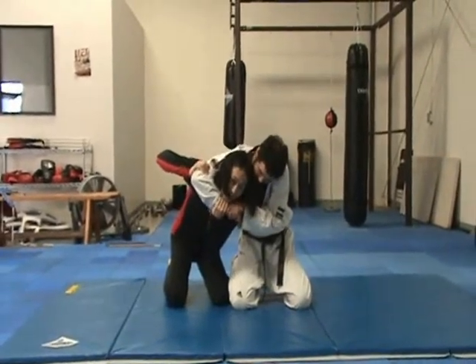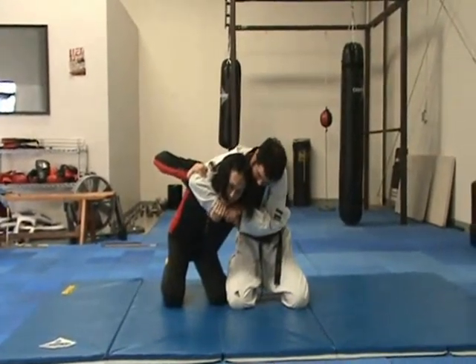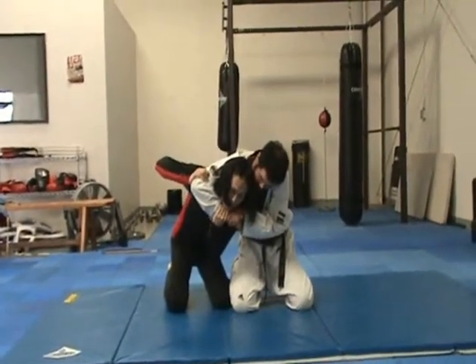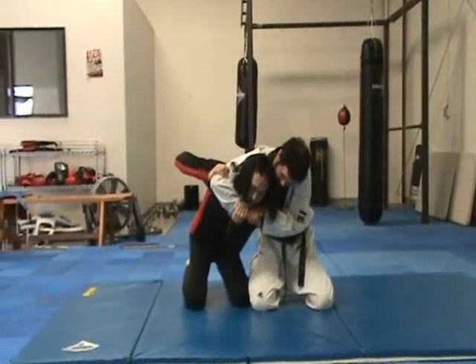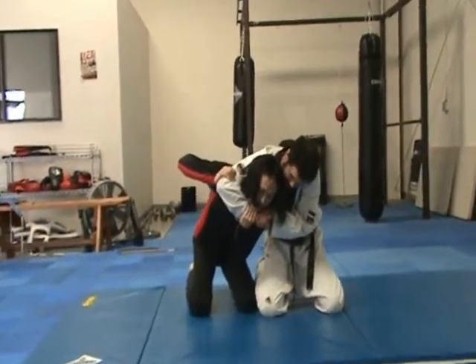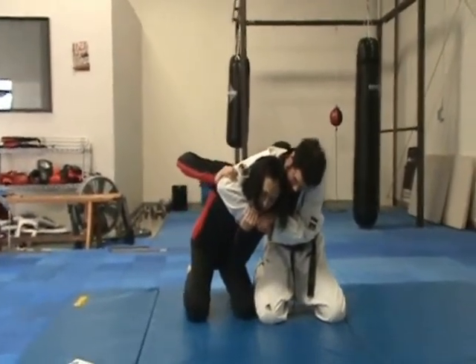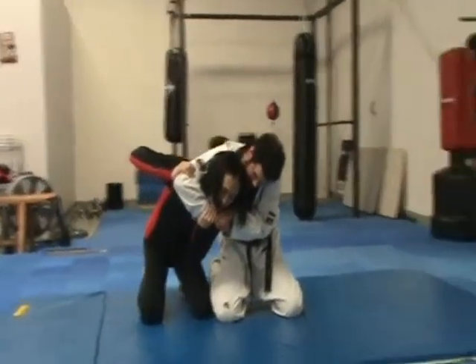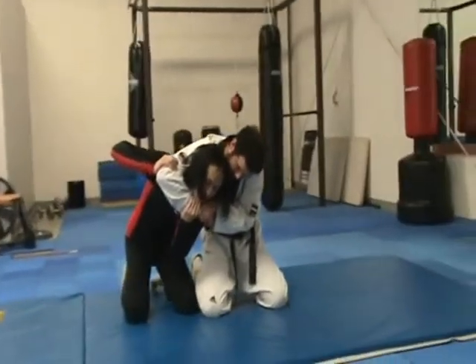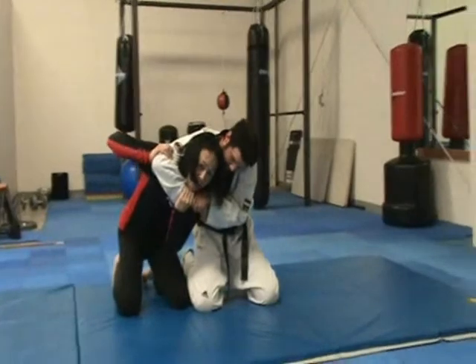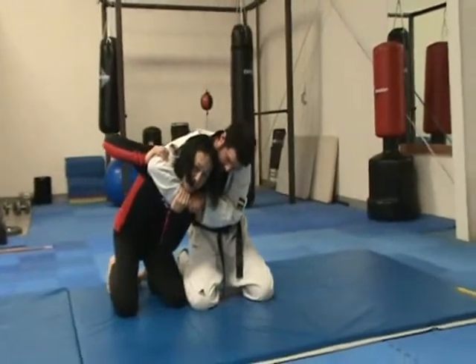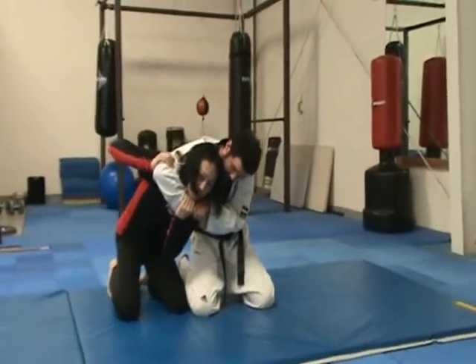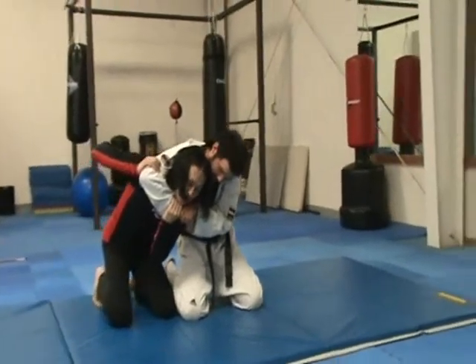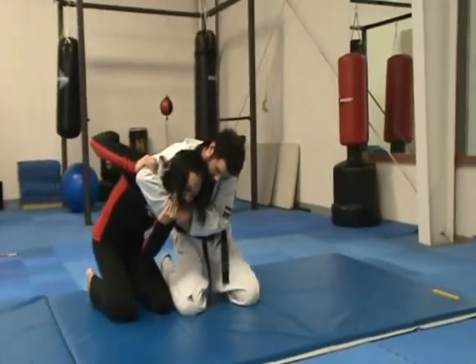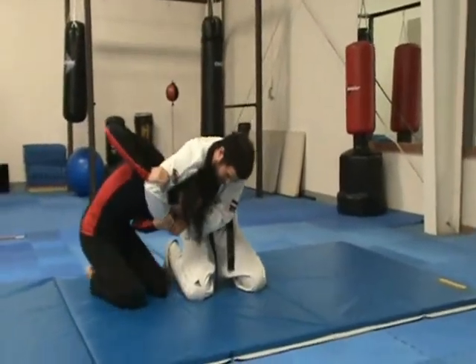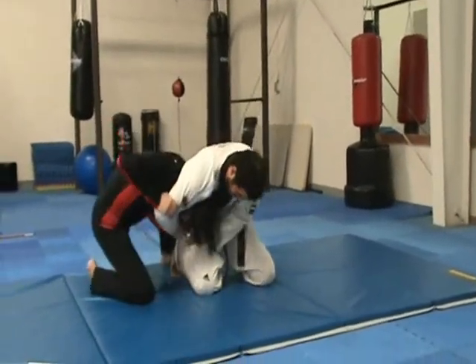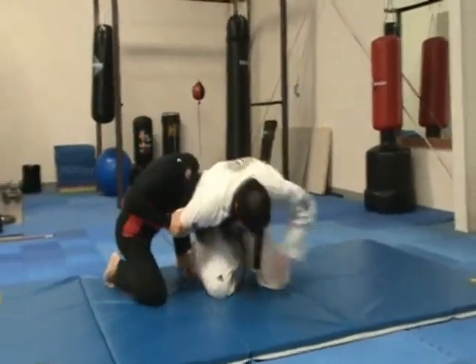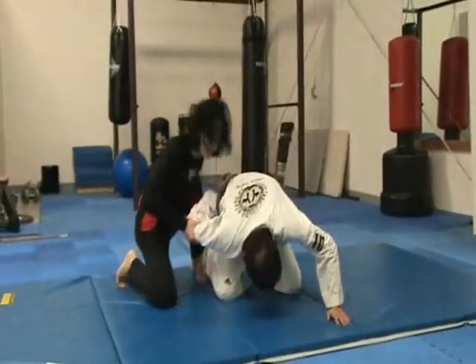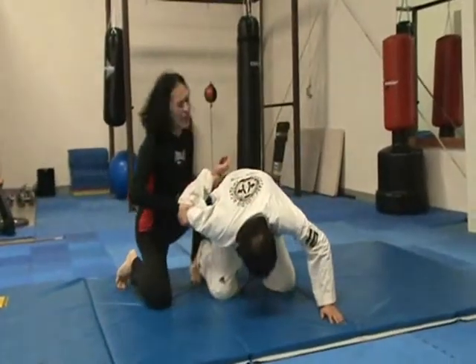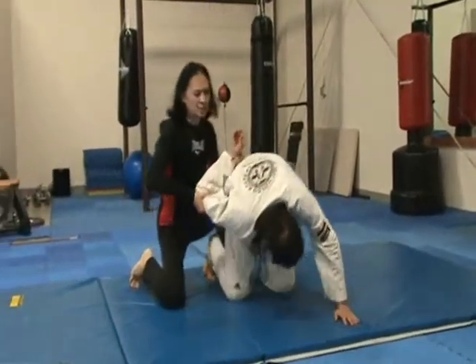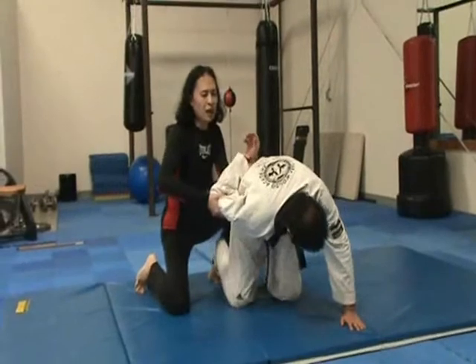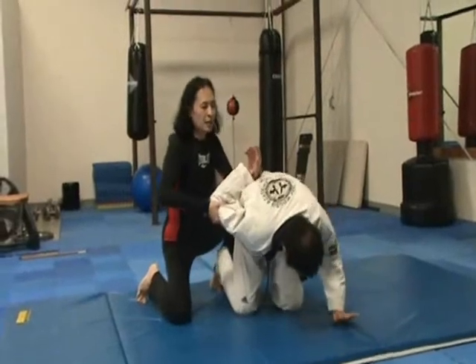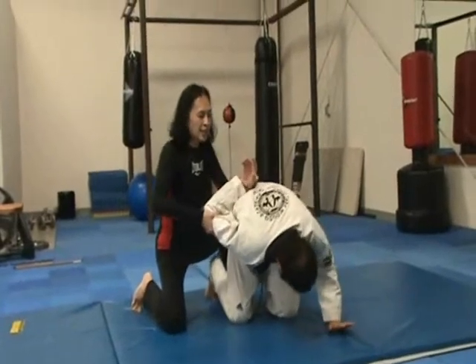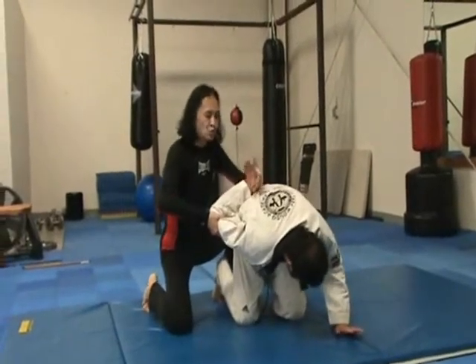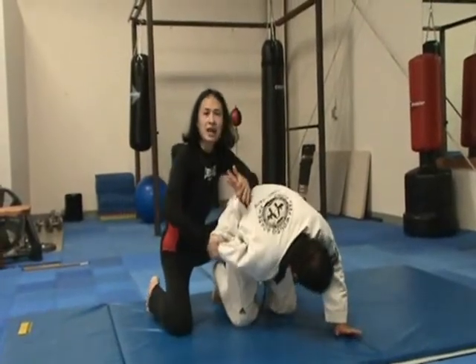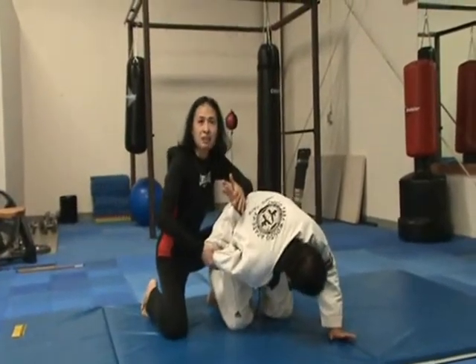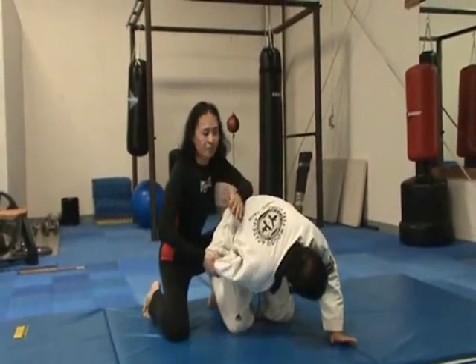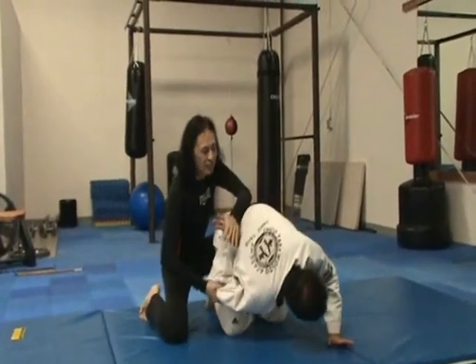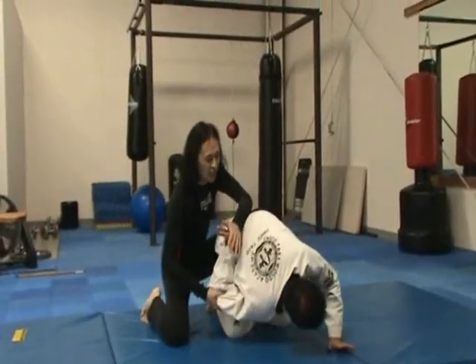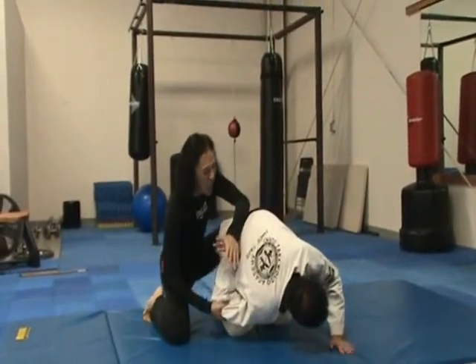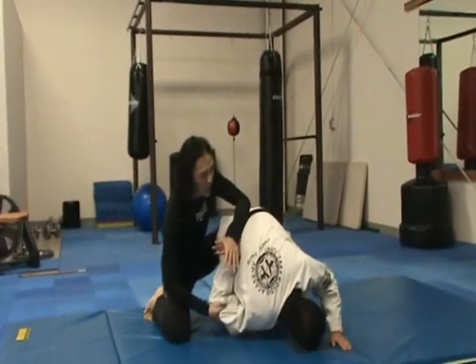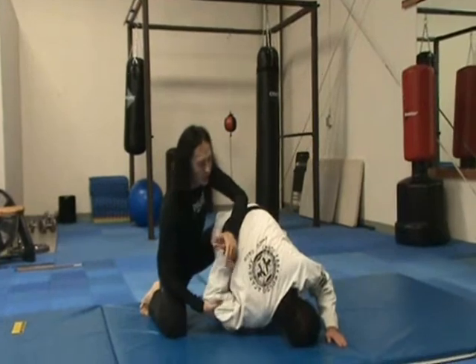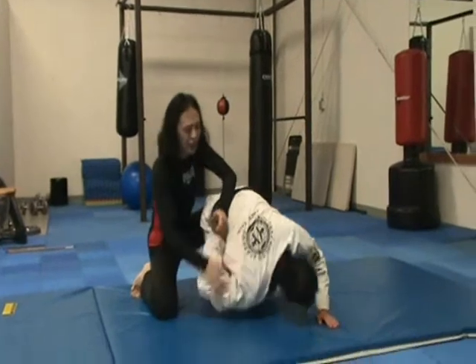And from this position, you're just going to do a backdoor escape — I'm going to go like this — and I got him in the arm lock. And I can add a wrist lock at the same time, until he taps.